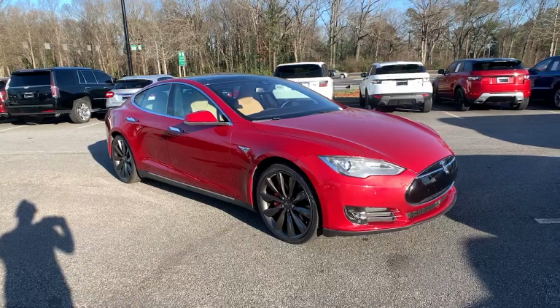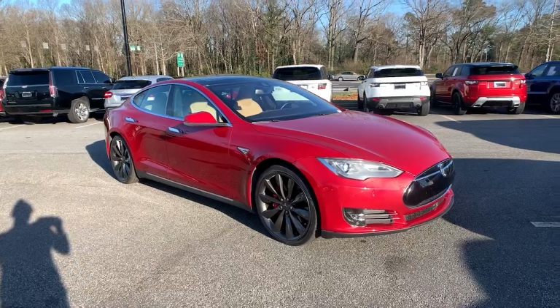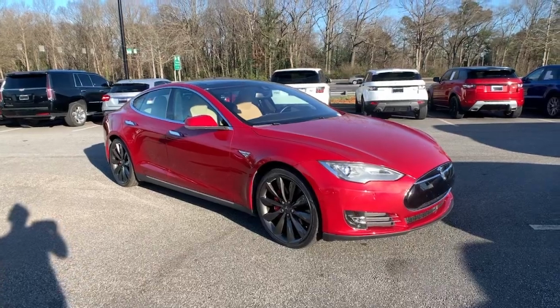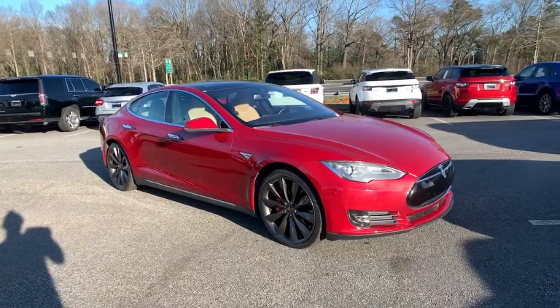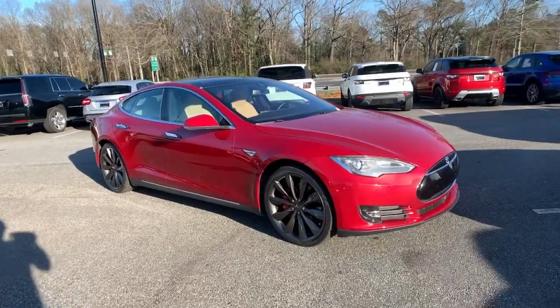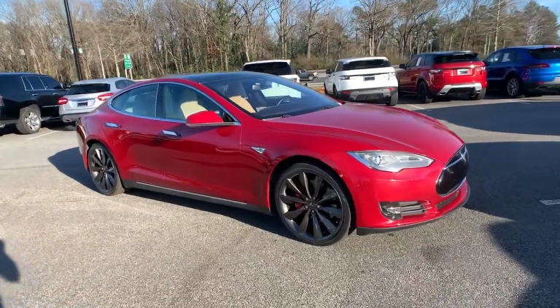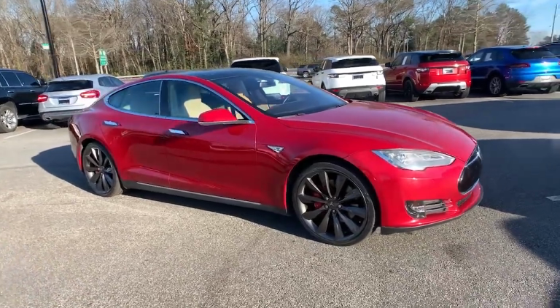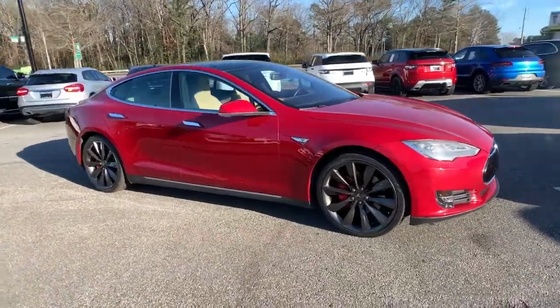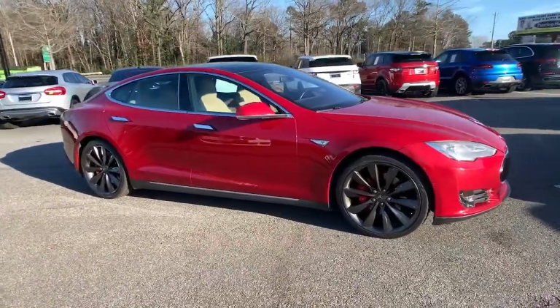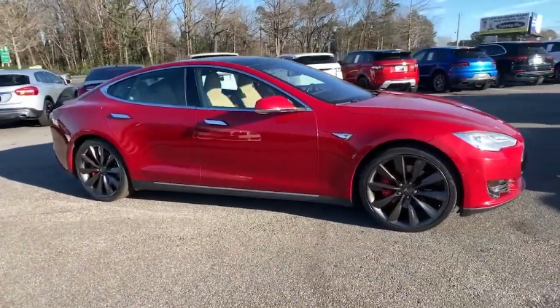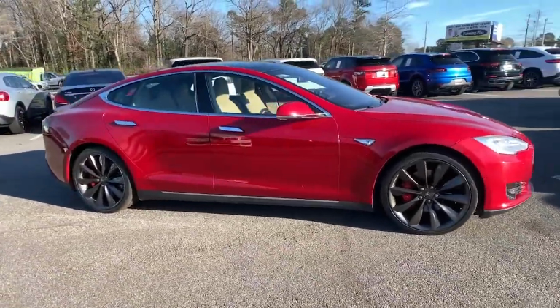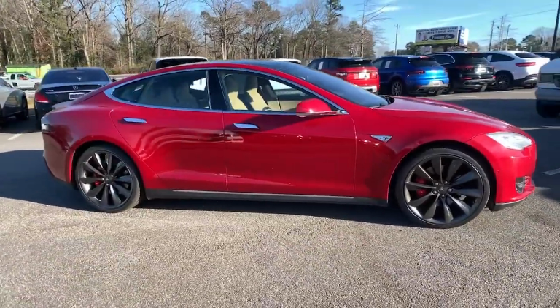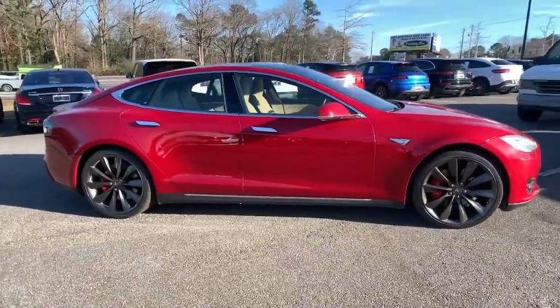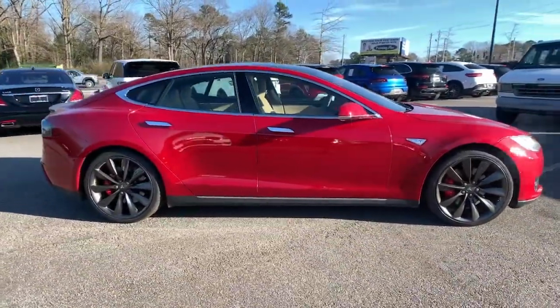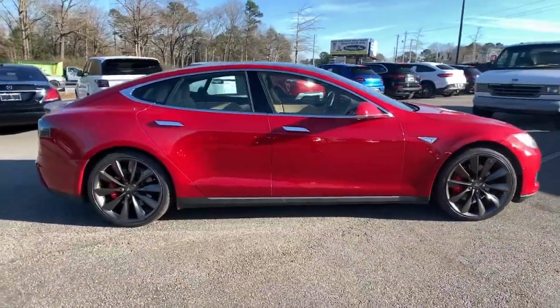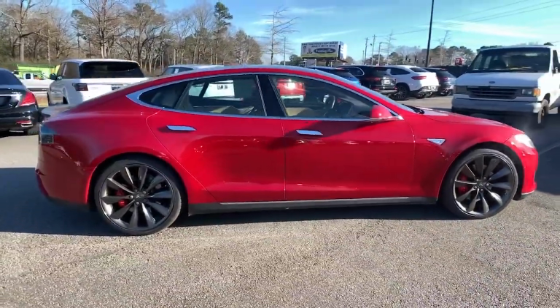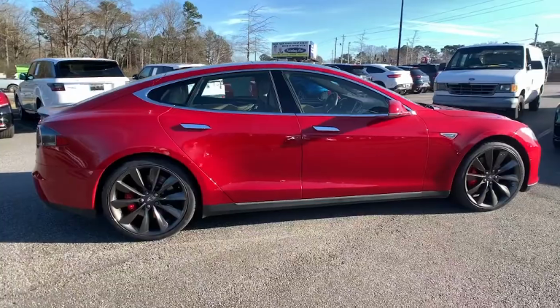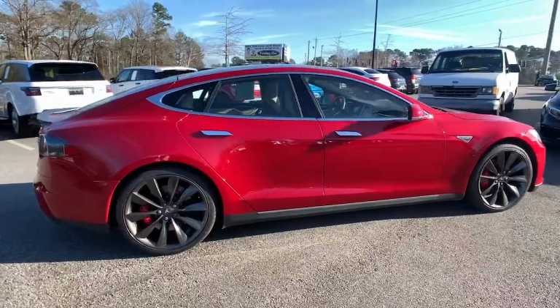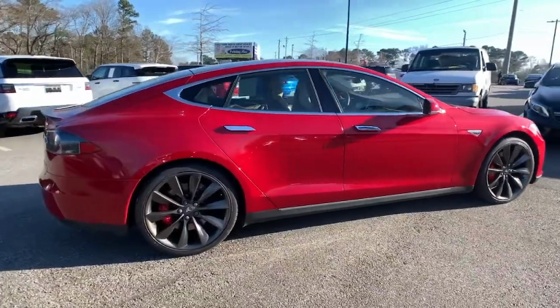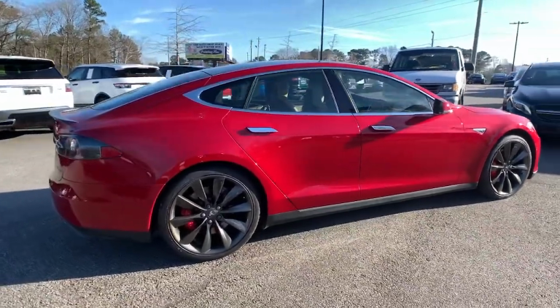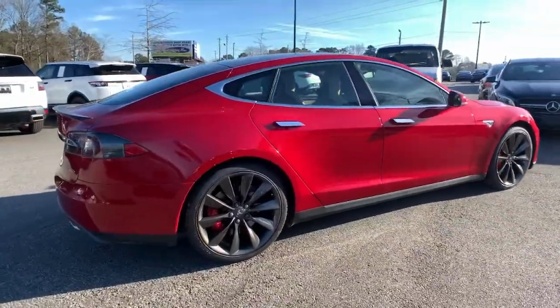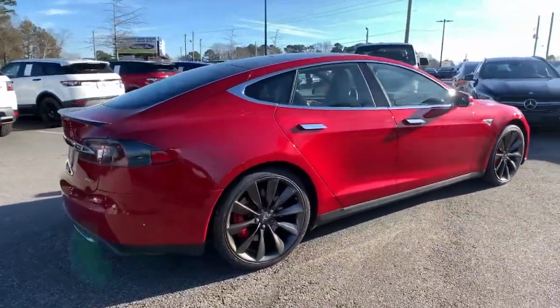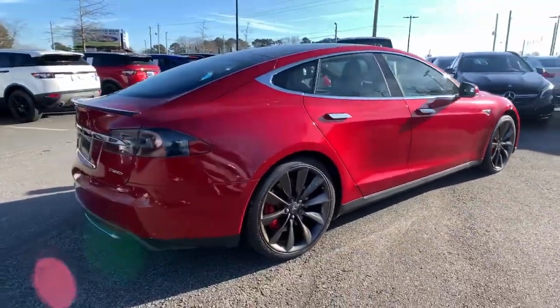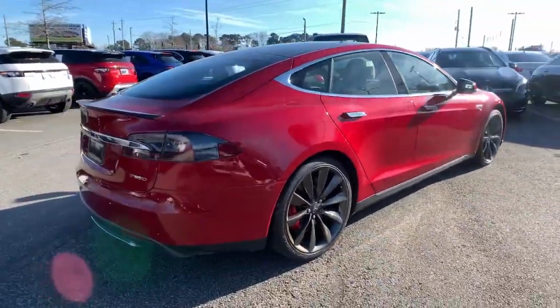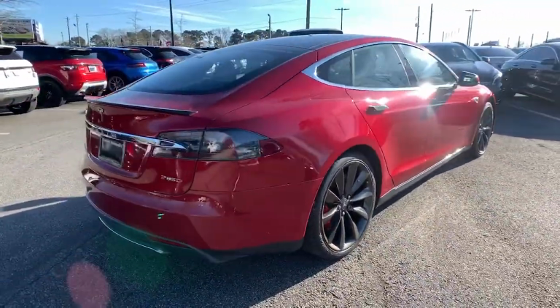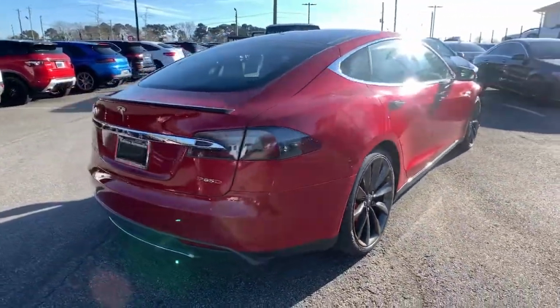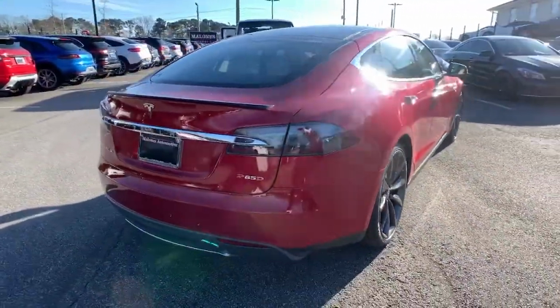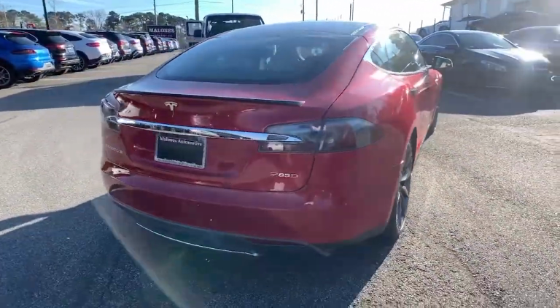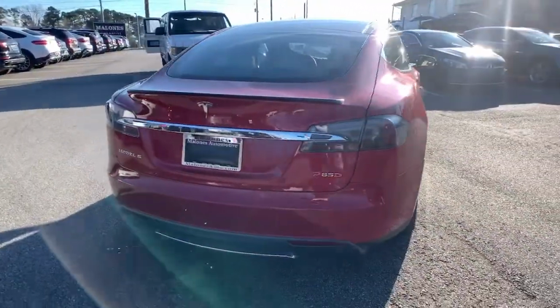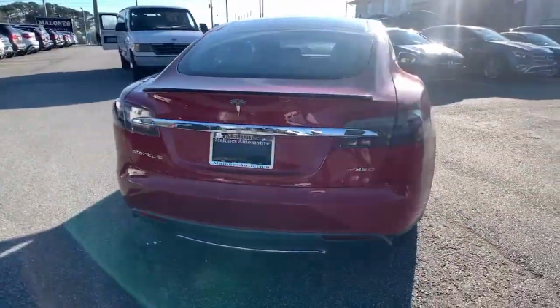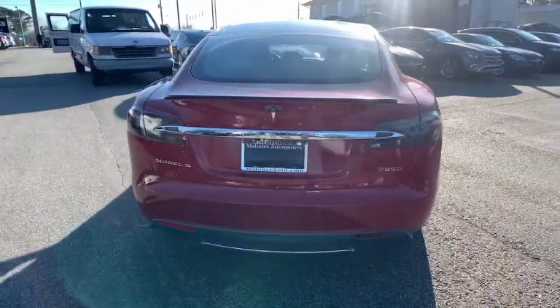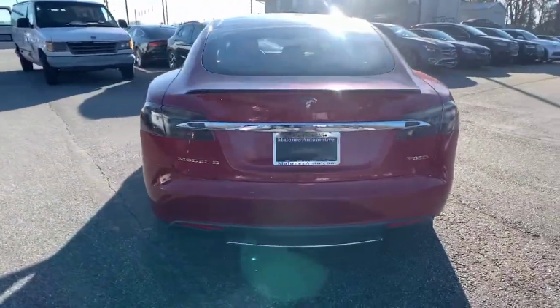Get a feel for the 2015 Tesla Model S. With less than 40,000 miles on the odometer, this vehicle provides excellent value.